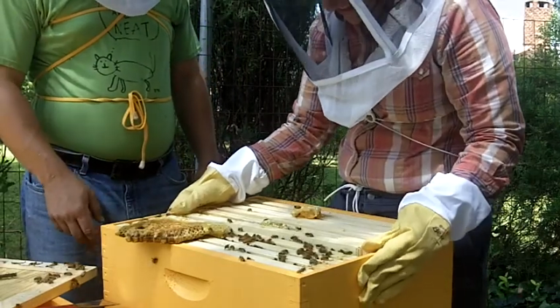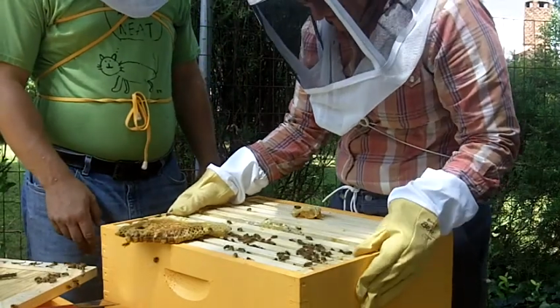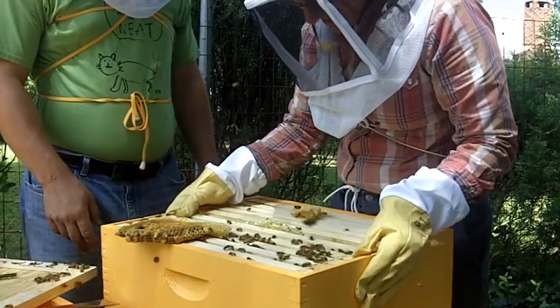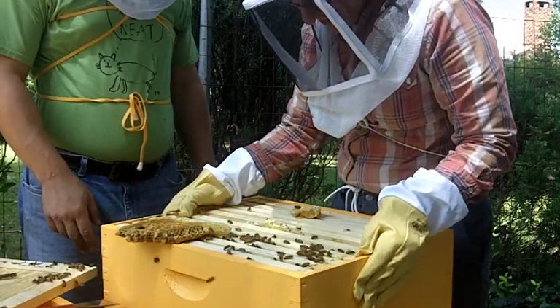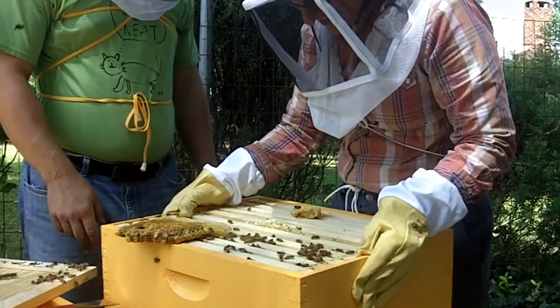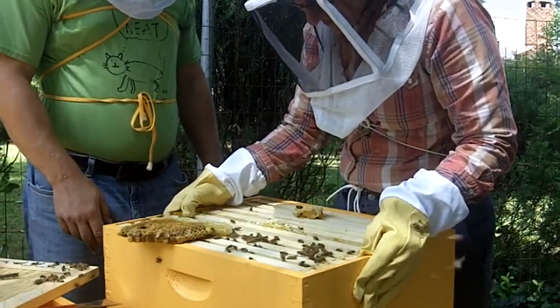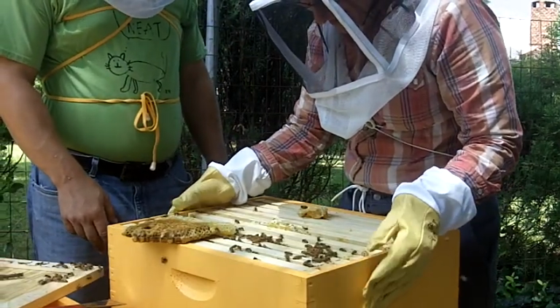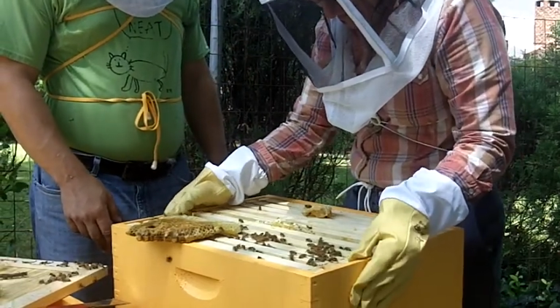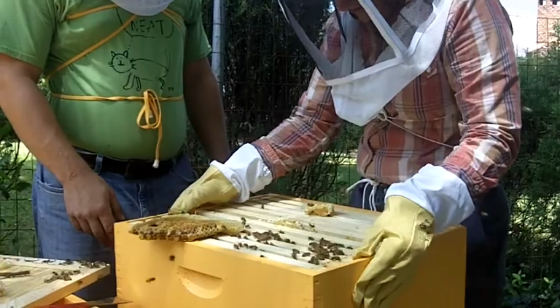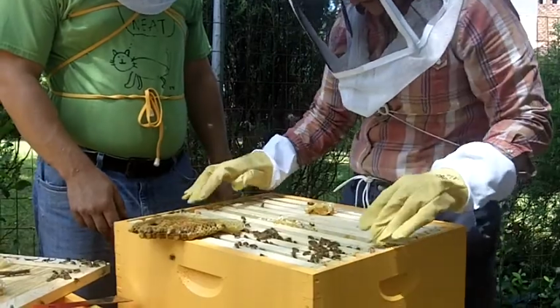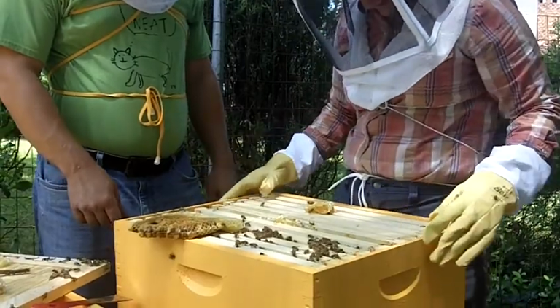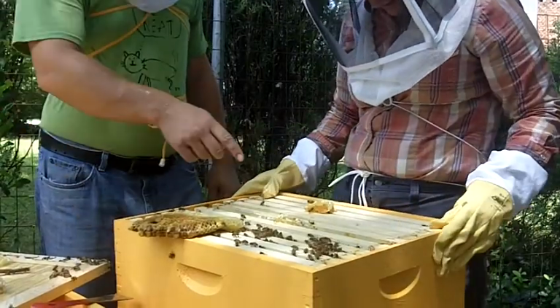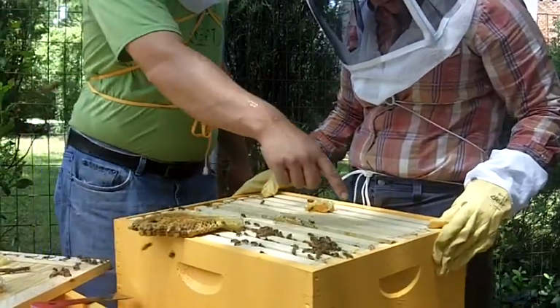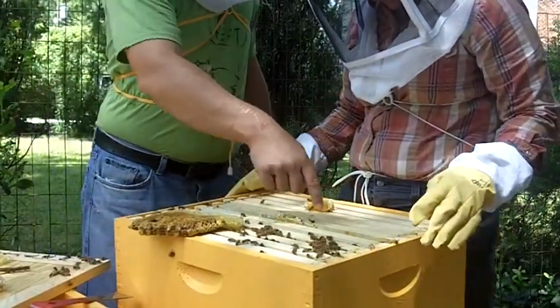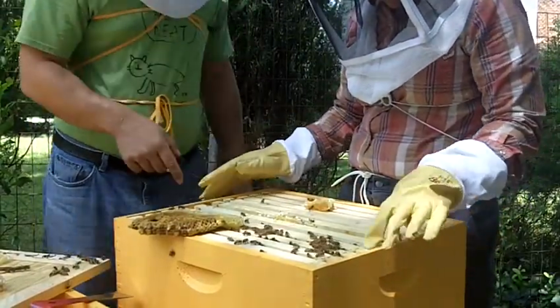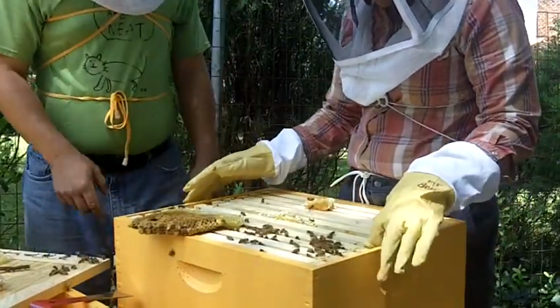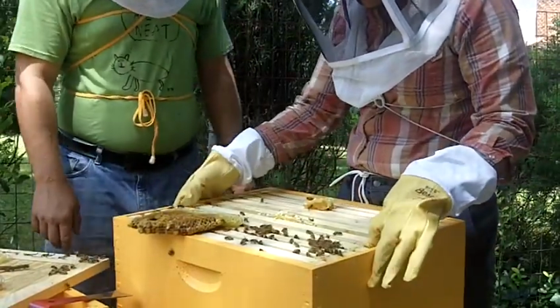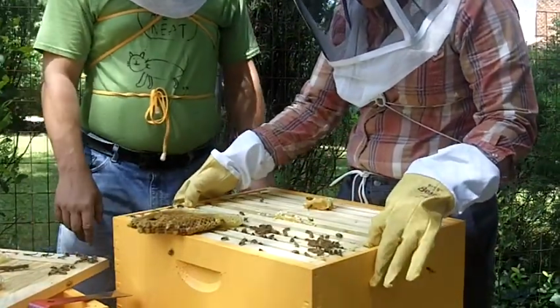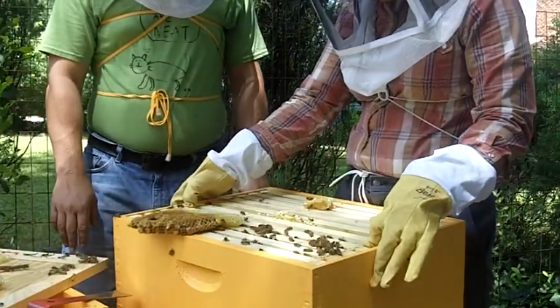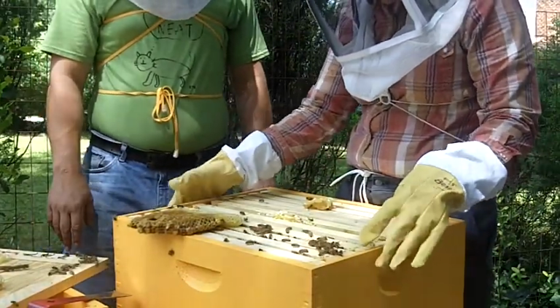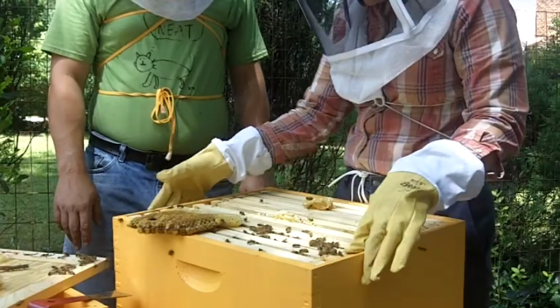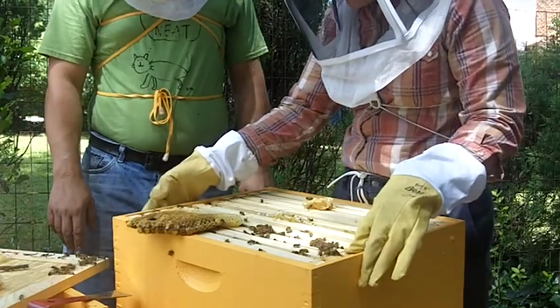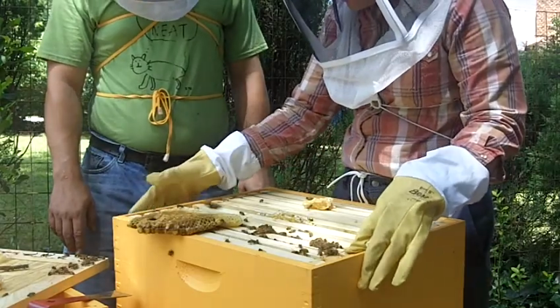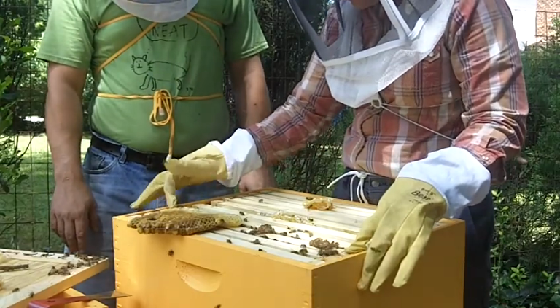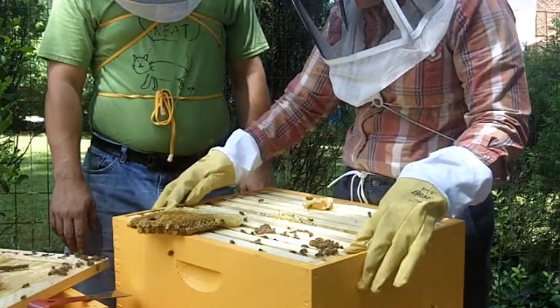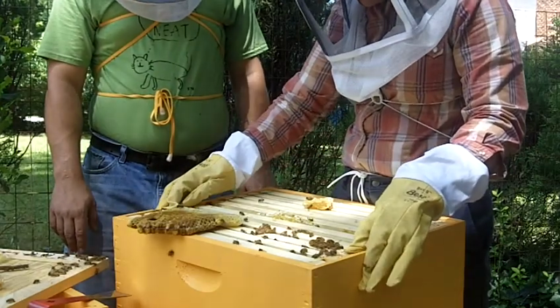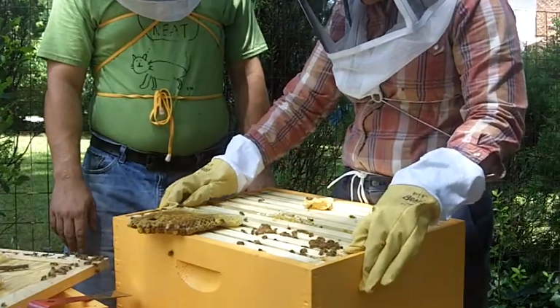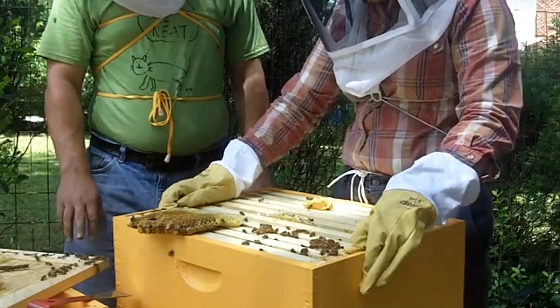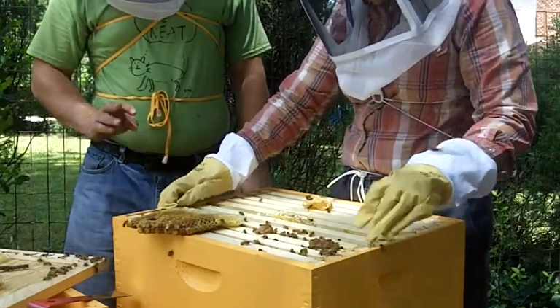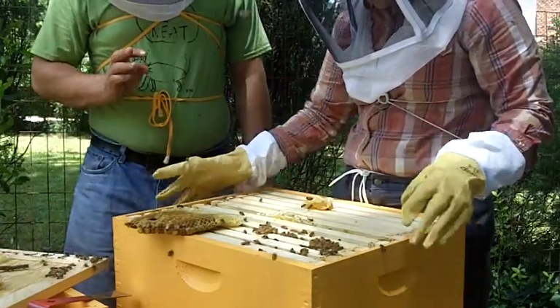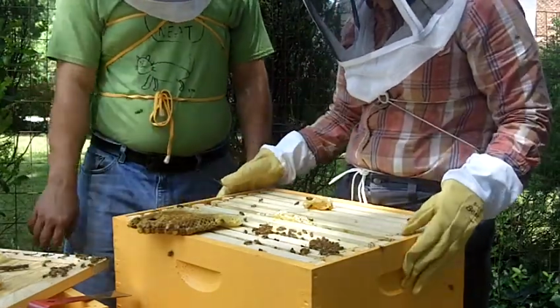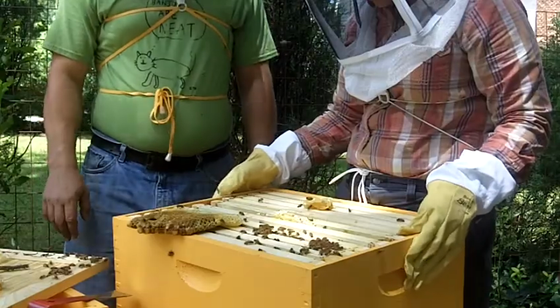We're squeezing the honey — we'll fill that back in for sure. I just confirmed that the queen is in there. She's over here, so I'm gonna squish her.